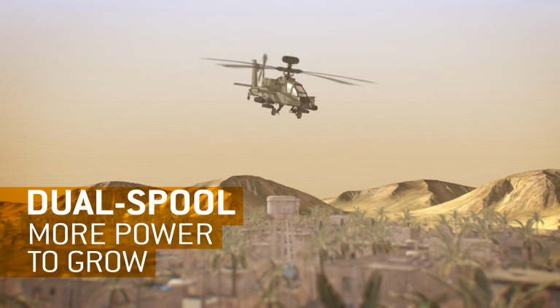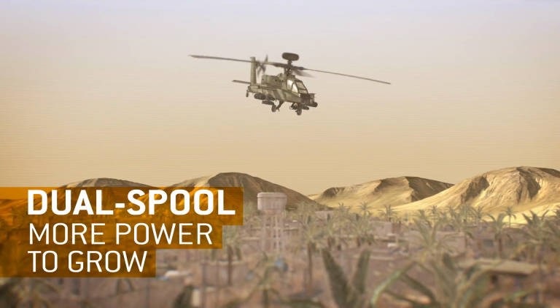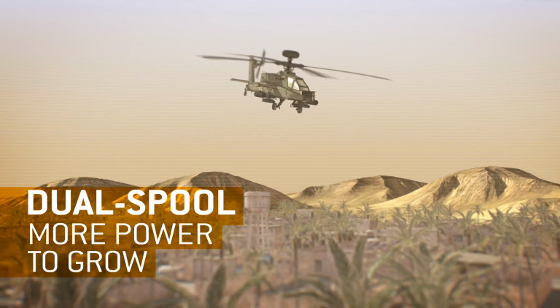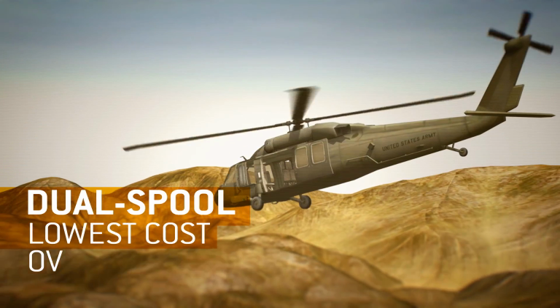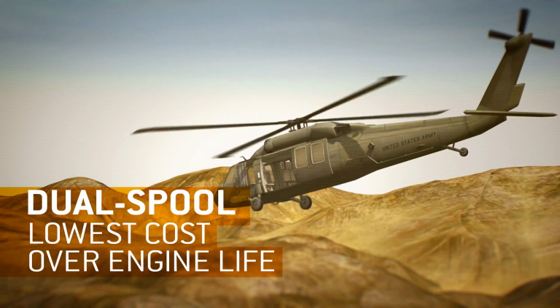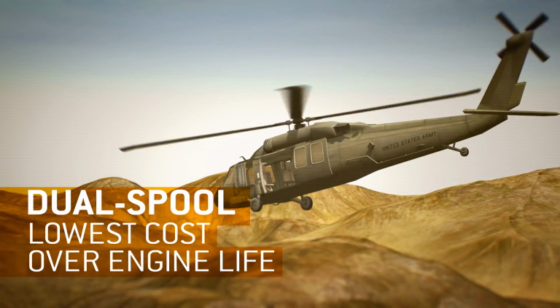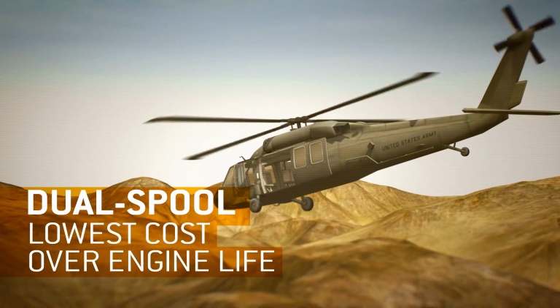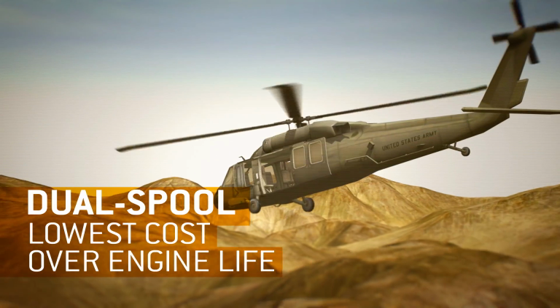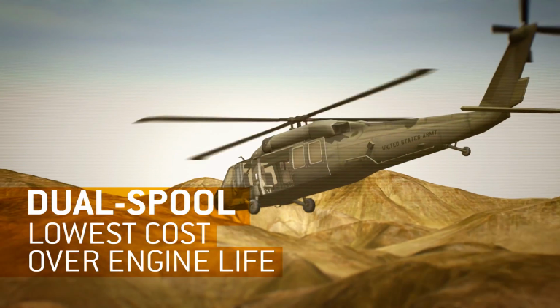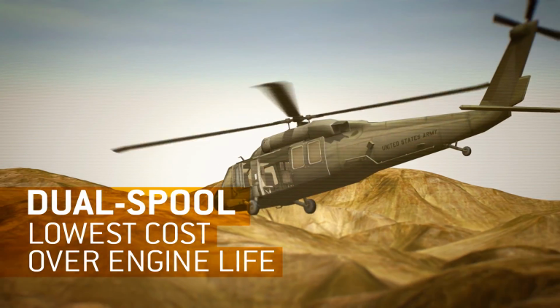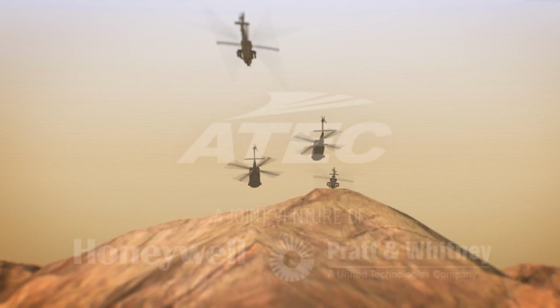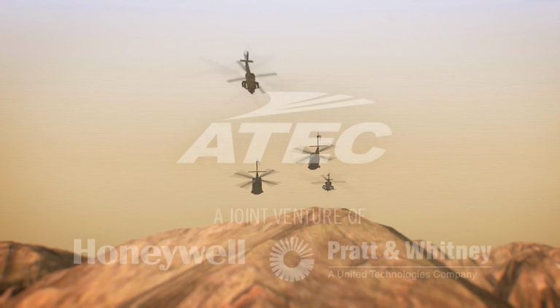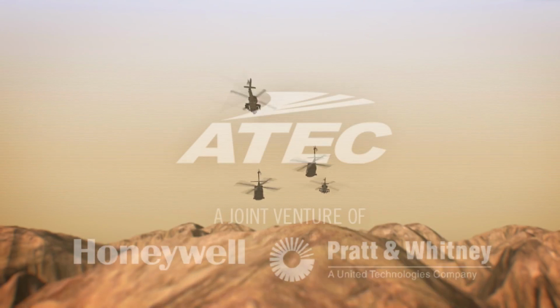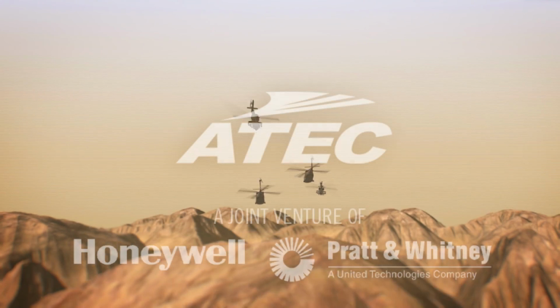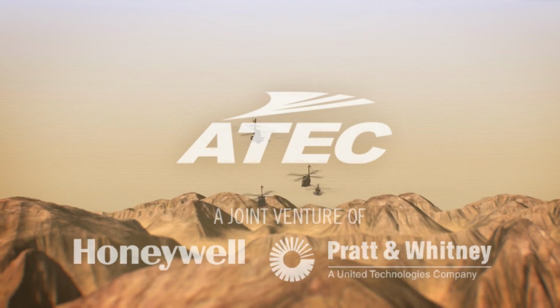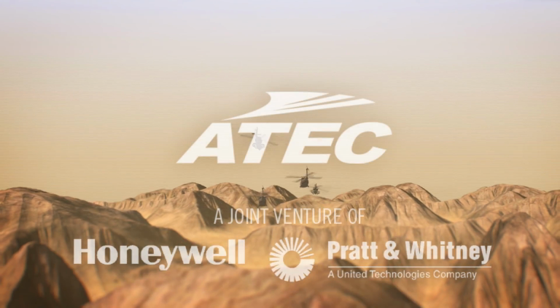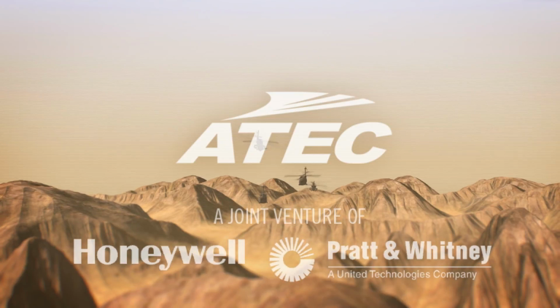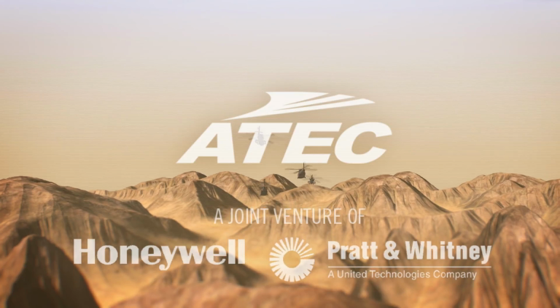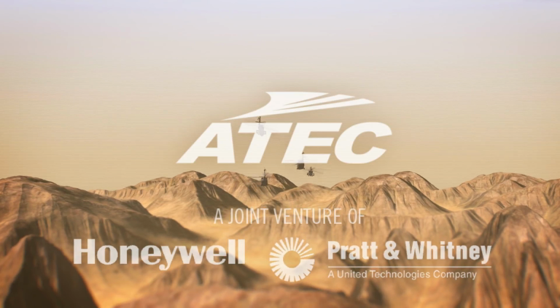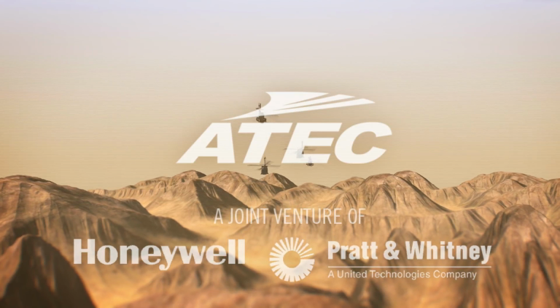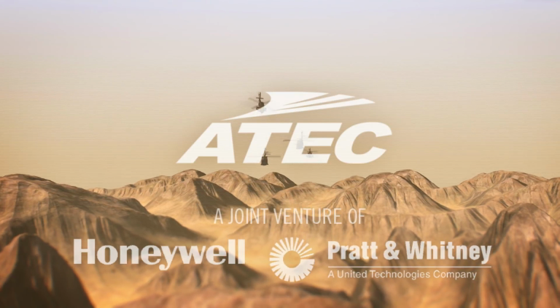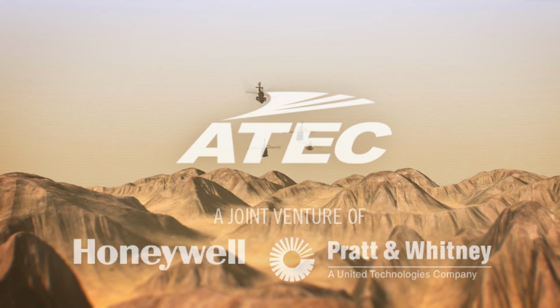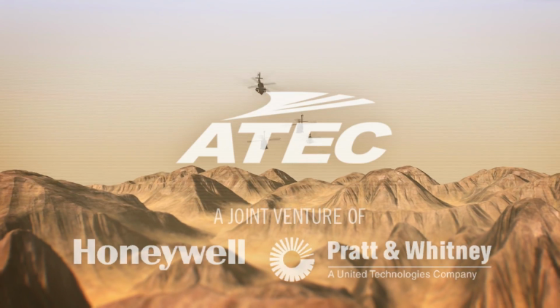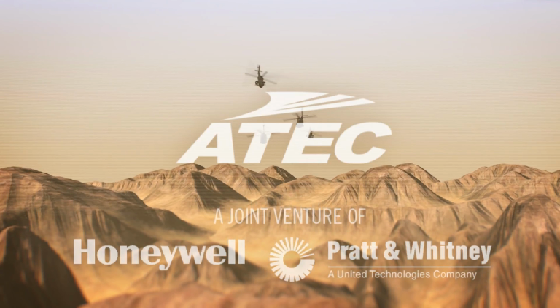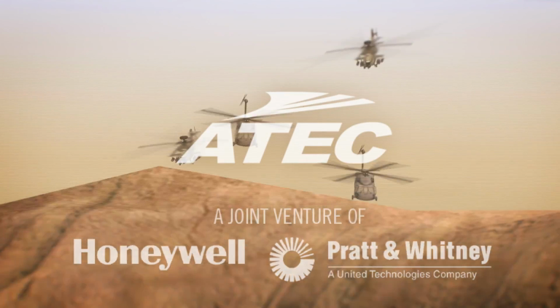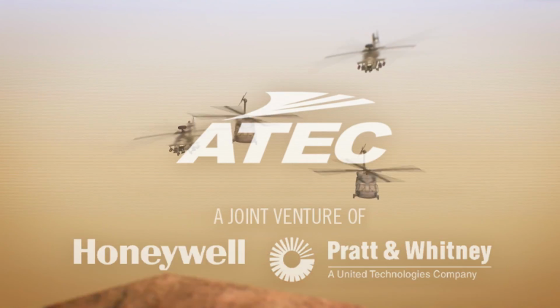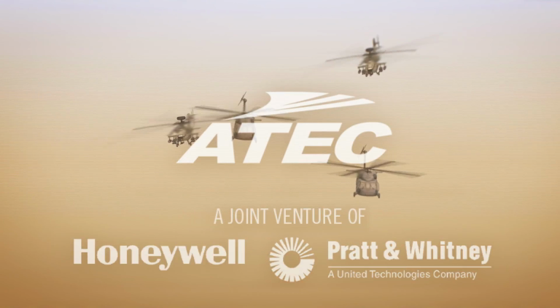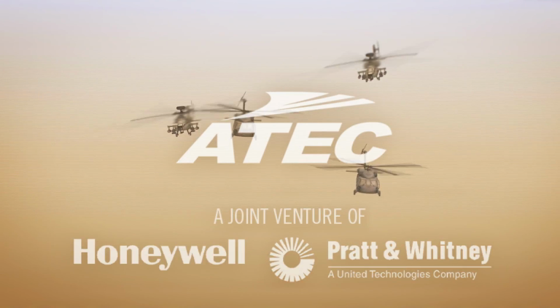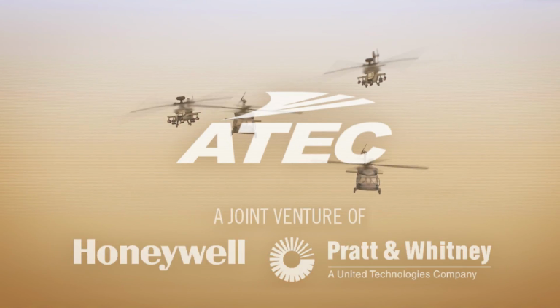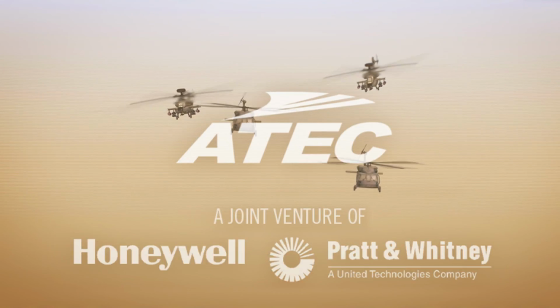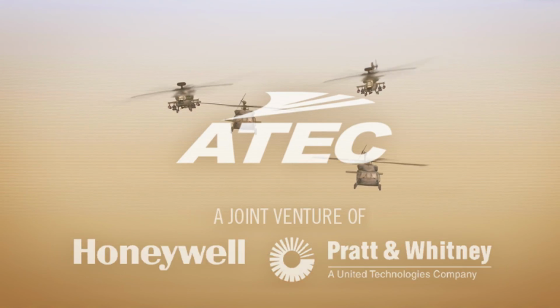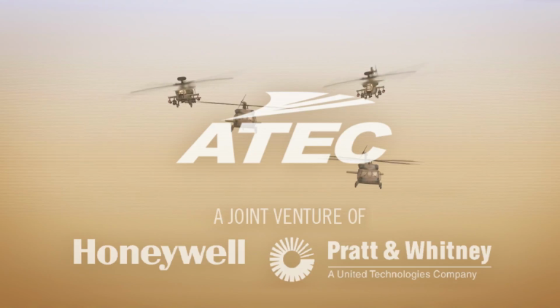The ATEC T900 offers the lowest cost over the life of the engine. From the team of Honeywell and Pratt & Whitney, the team and the superior engine are here to keep our Army strong.